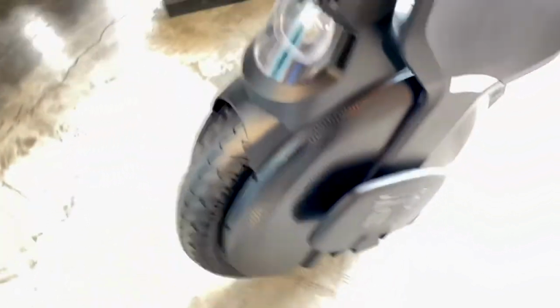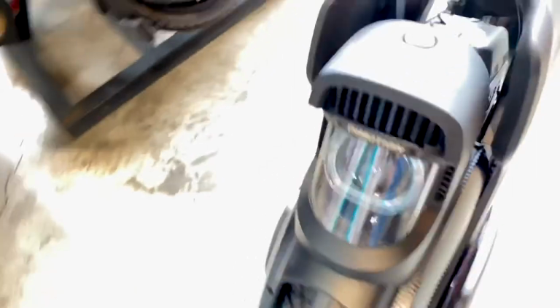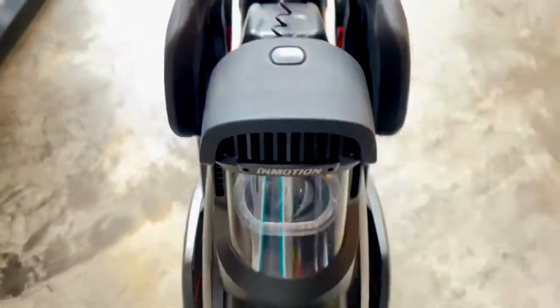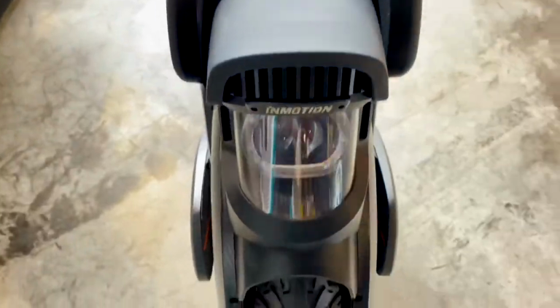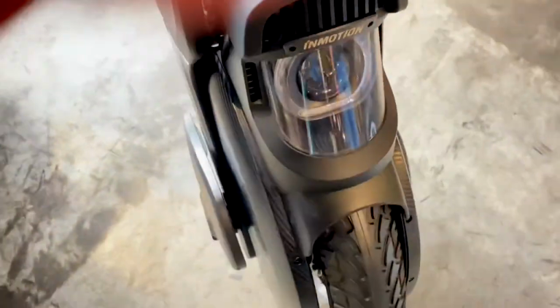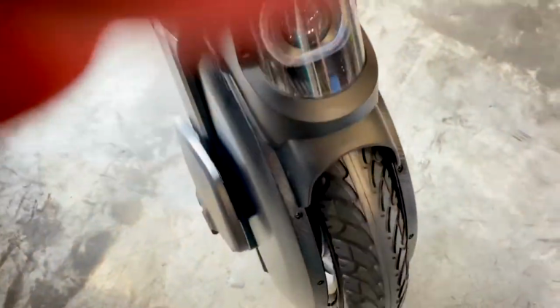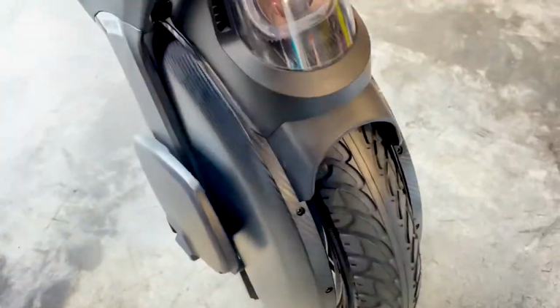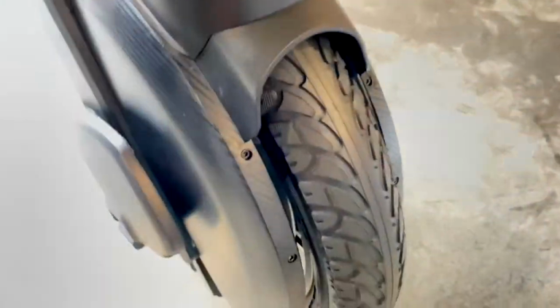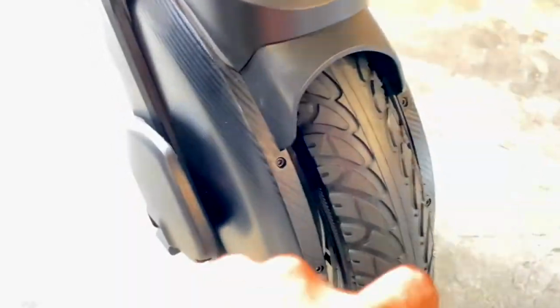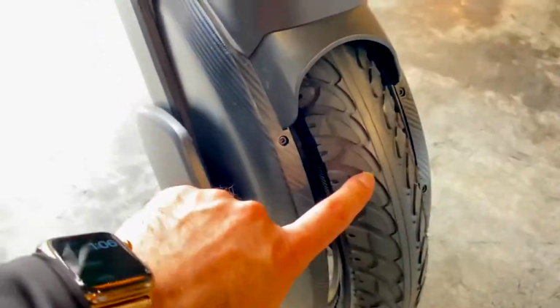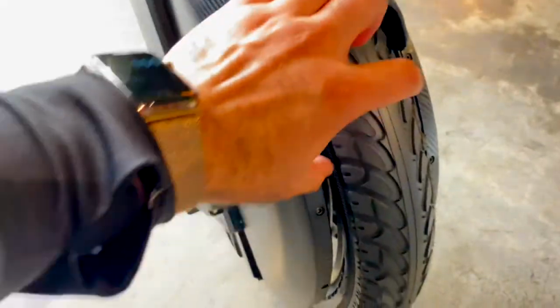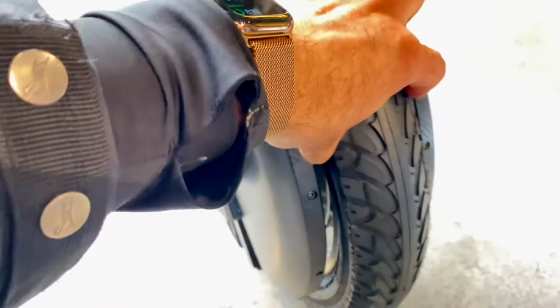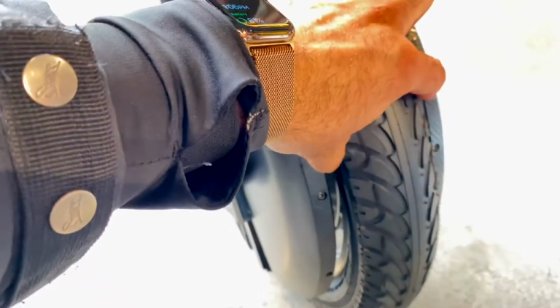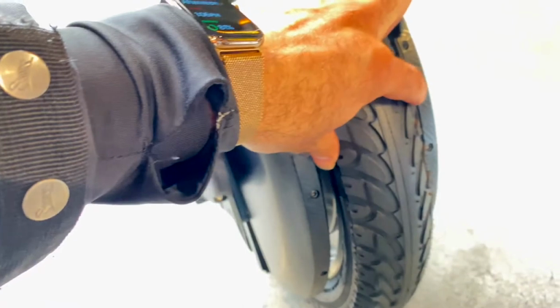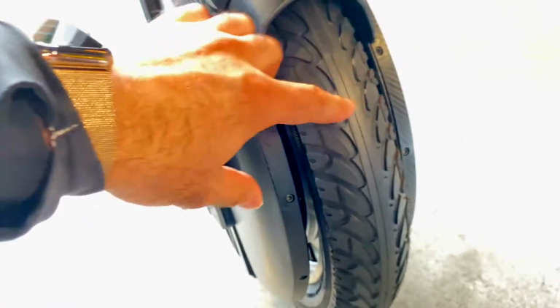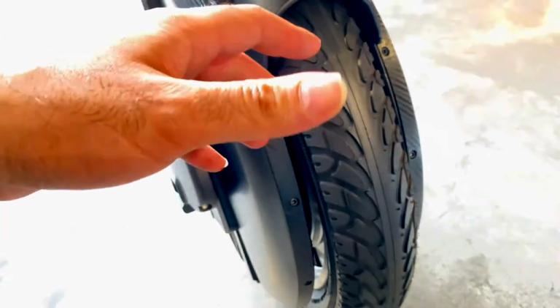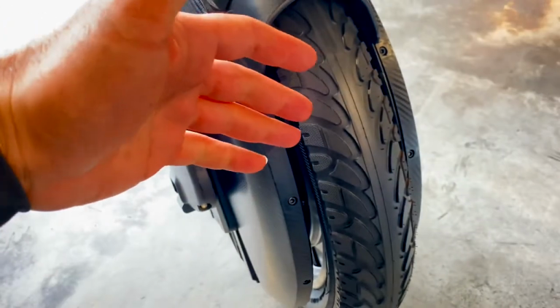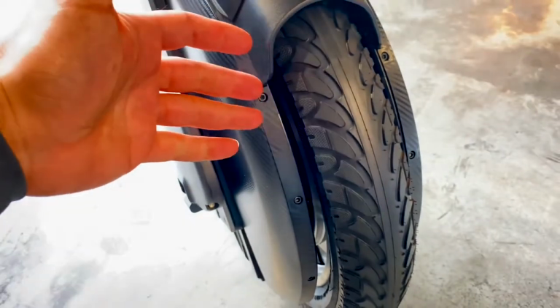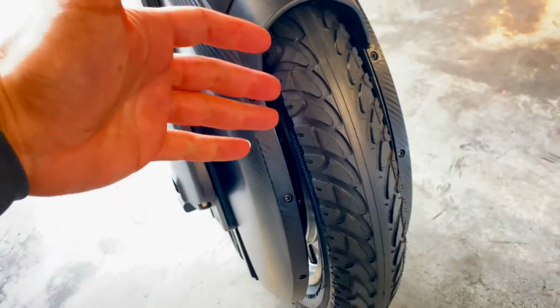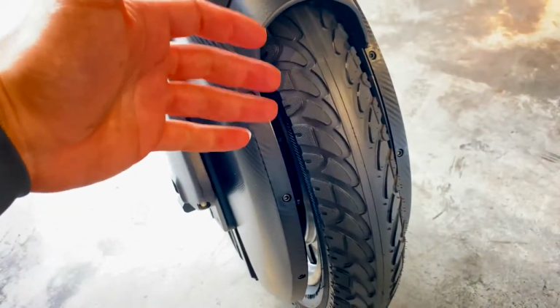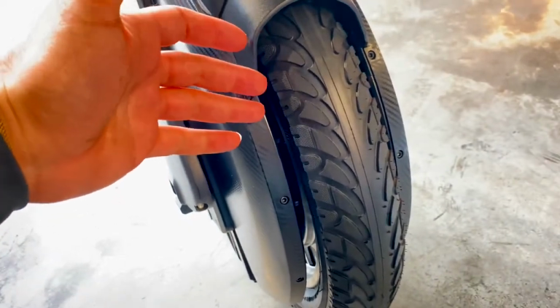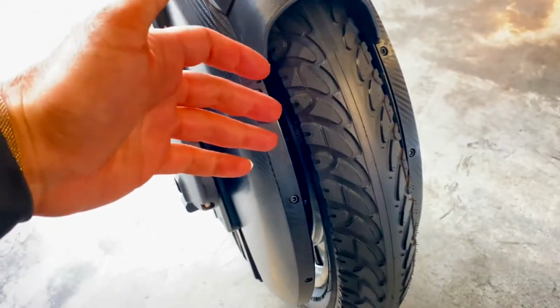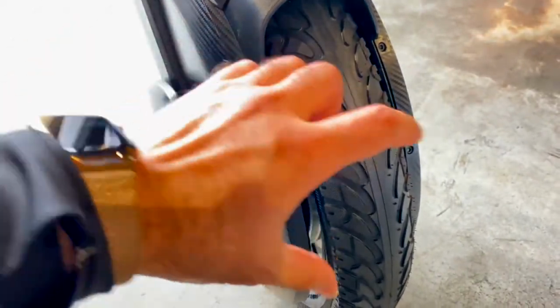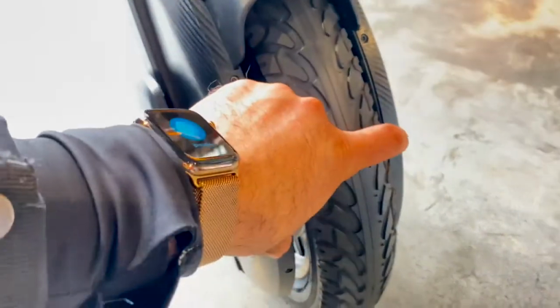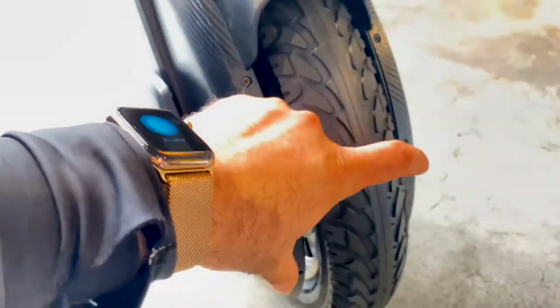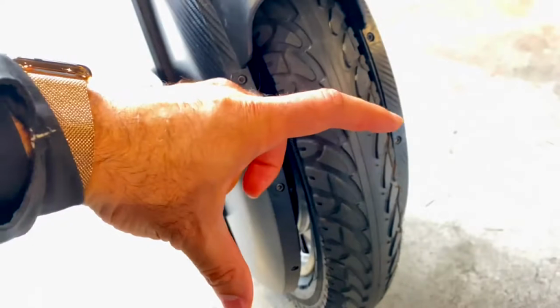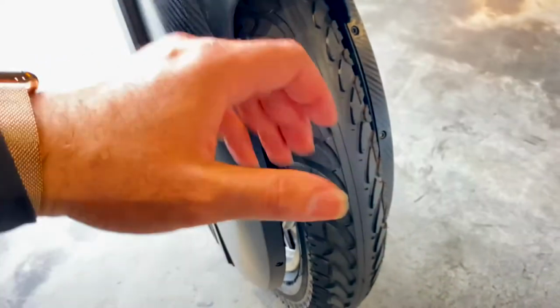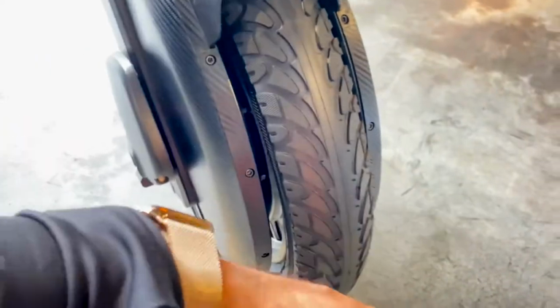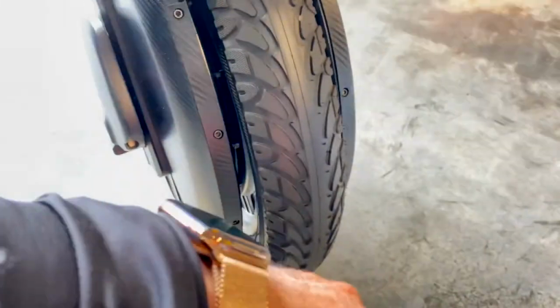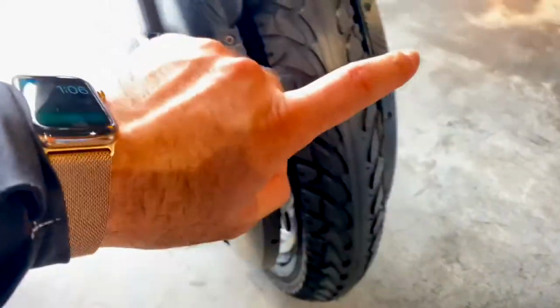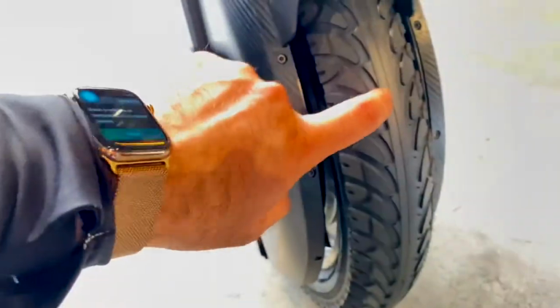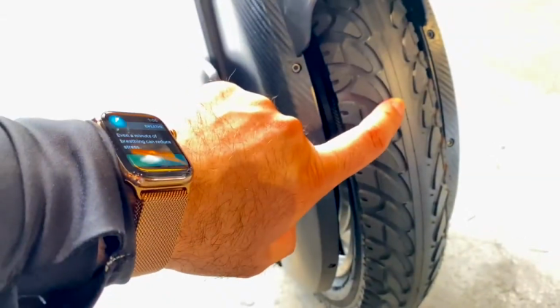The coolest thing I want to talk about is the tire — it's not a fat tire, it's a Zen tire. When I had the Inmotion with the Ninebot Z10, the fat tire was bad in road lines, but this tire will not be.